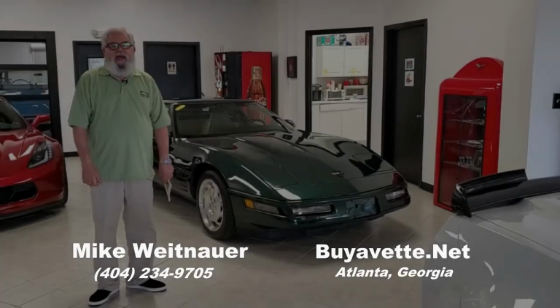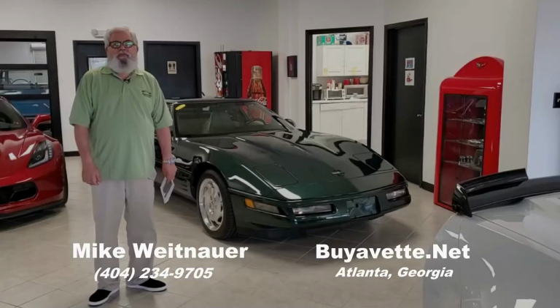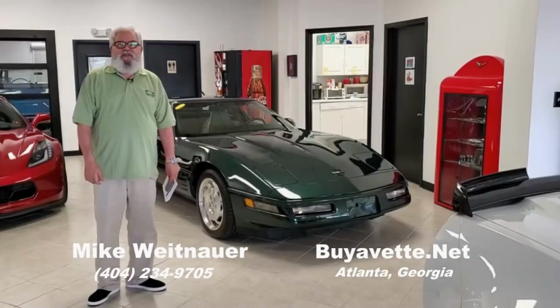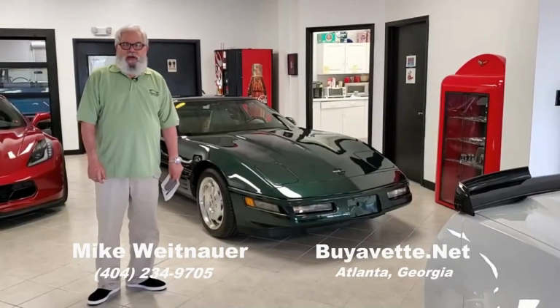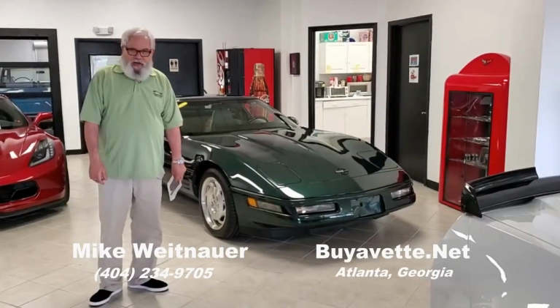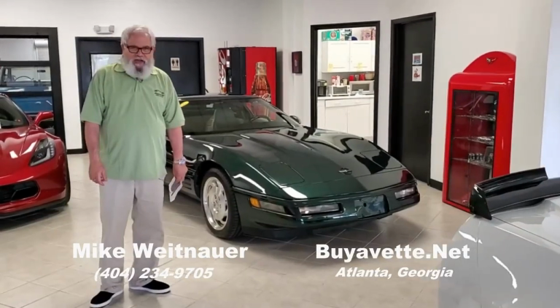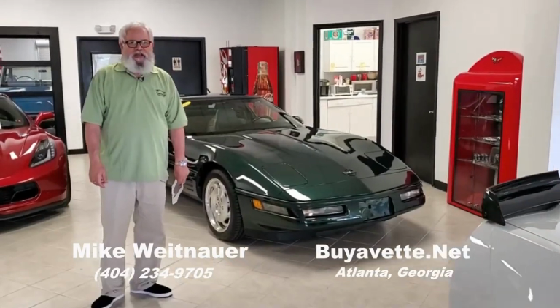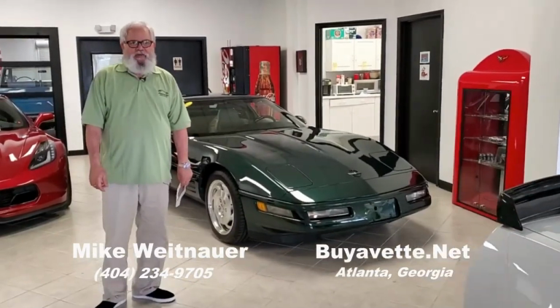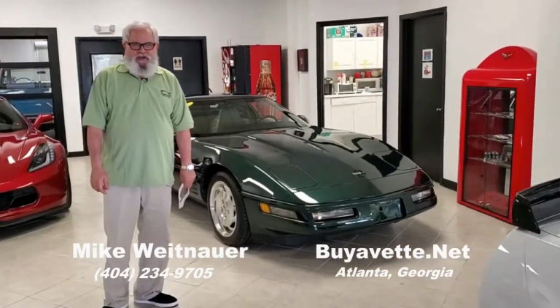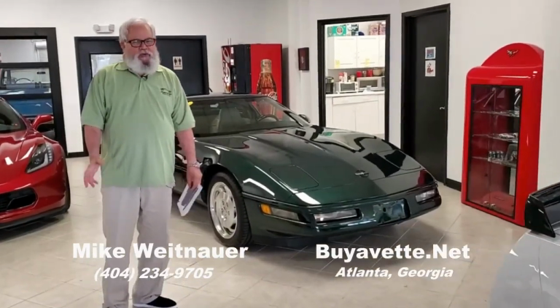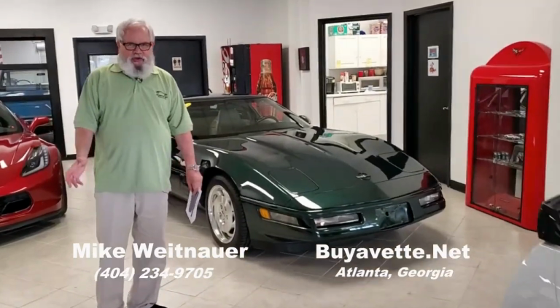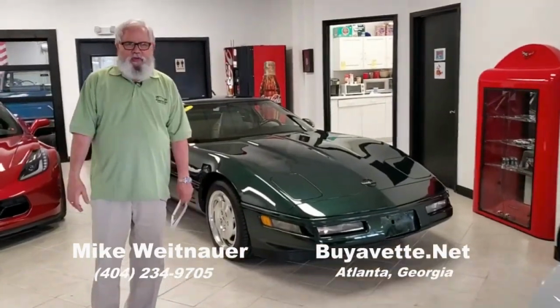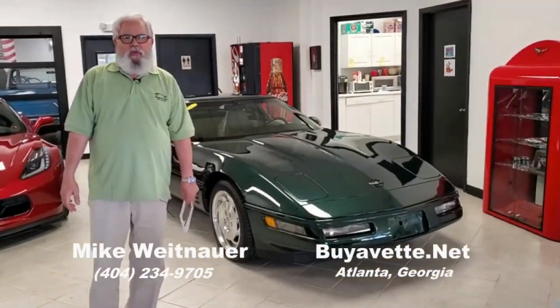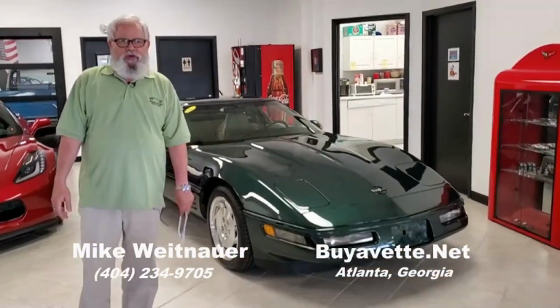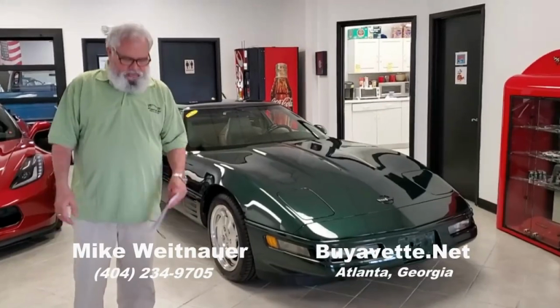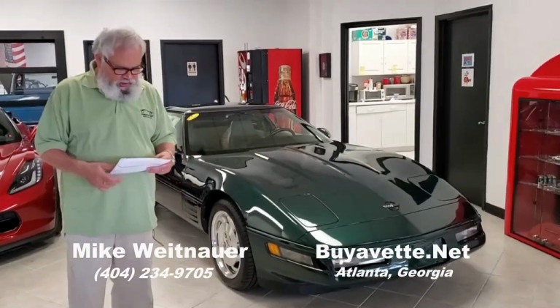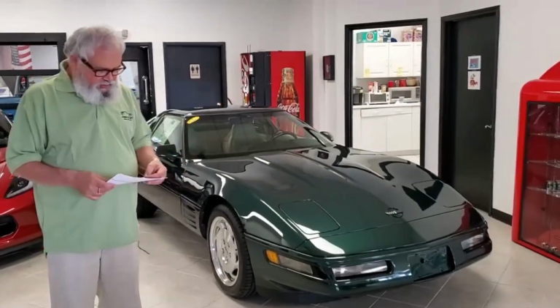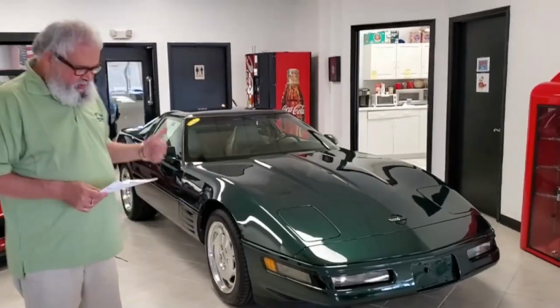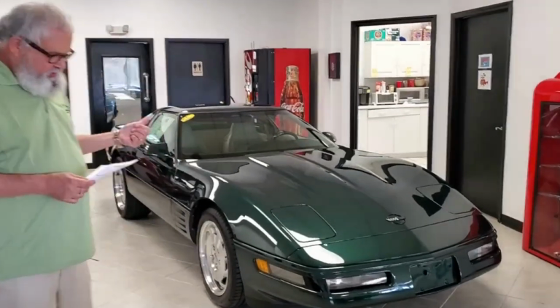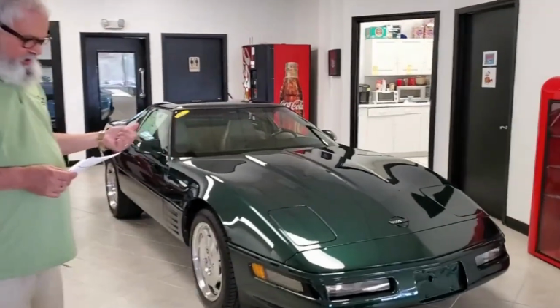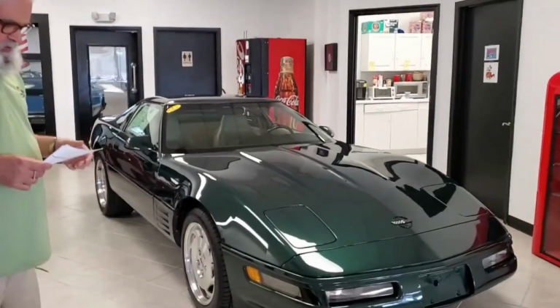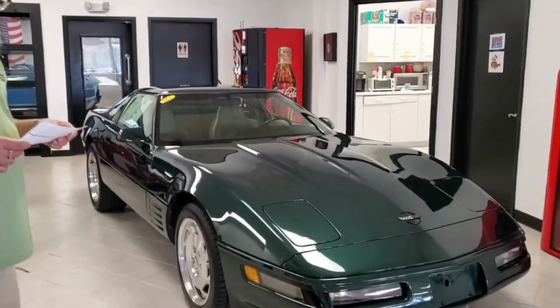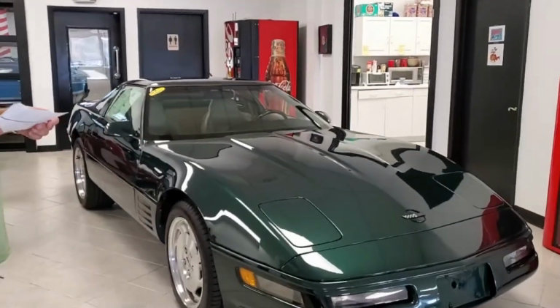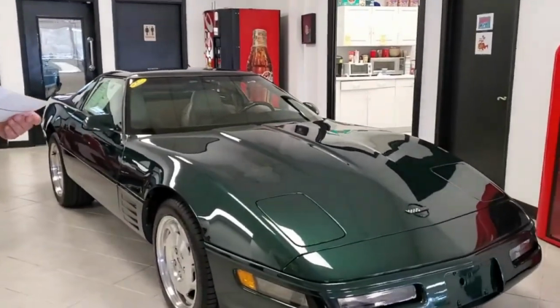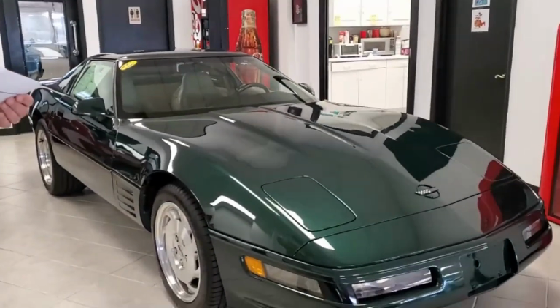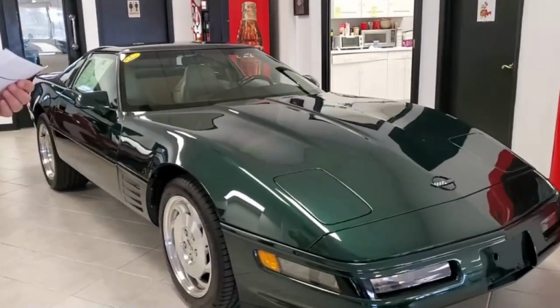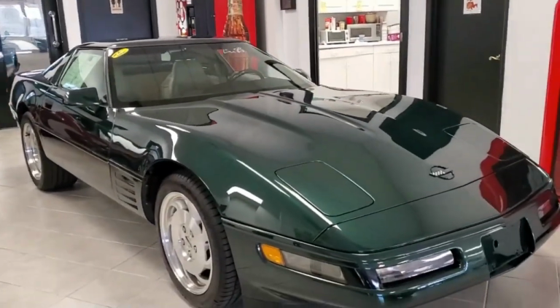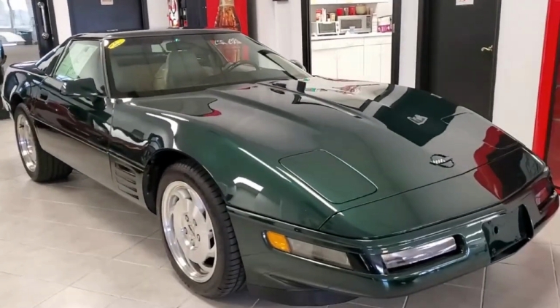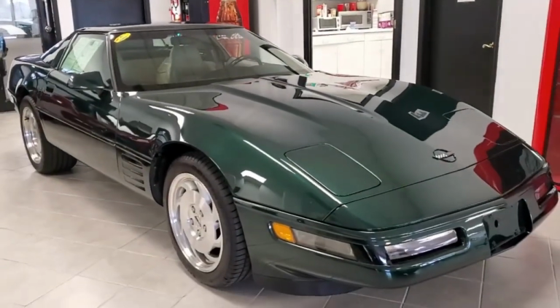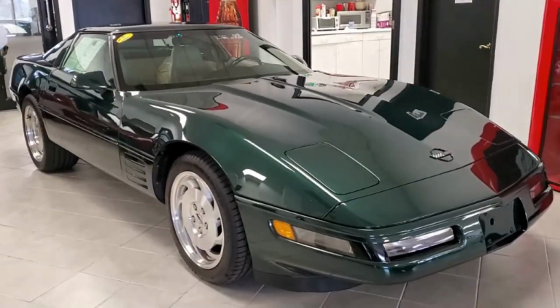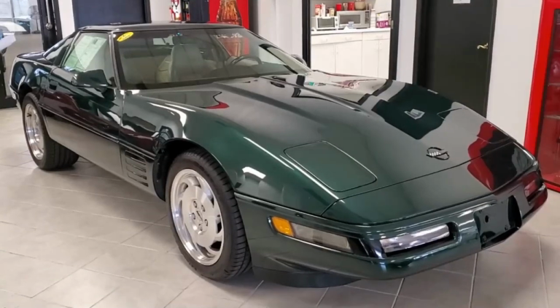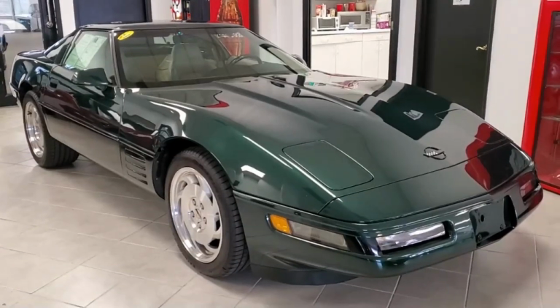Hey everybody, this is Mike at Buy A Vet in Atlanta, Georgia. I want to show you another one of our wonderful cars today. This is a 1994 Corvette Coupe in the beautiful Polo Green metallic color.